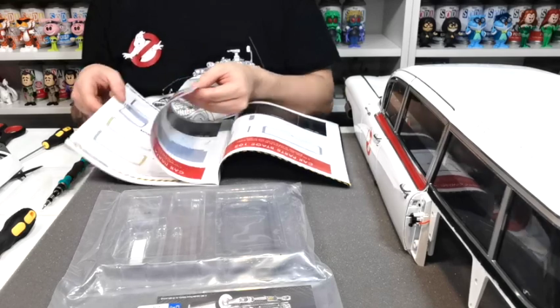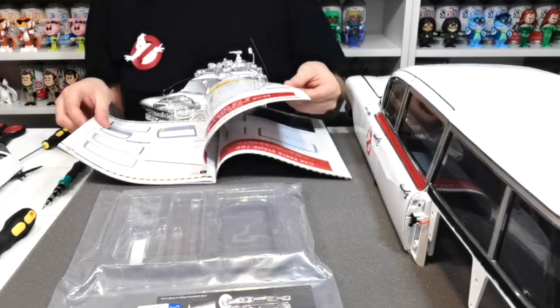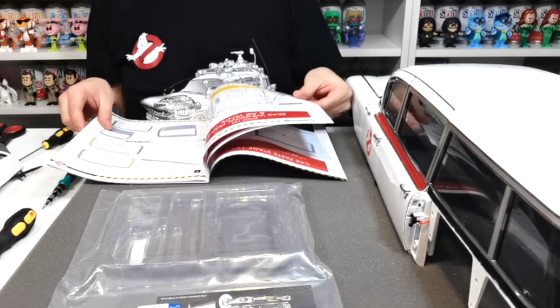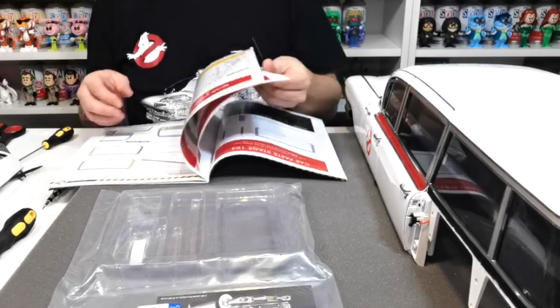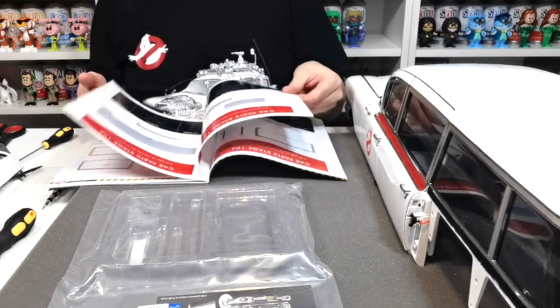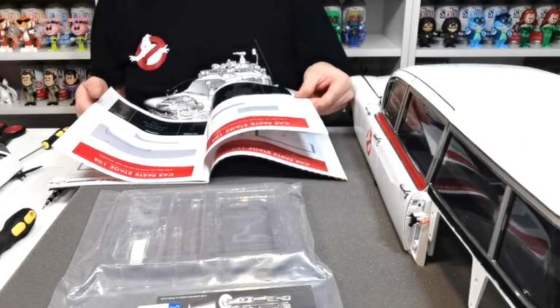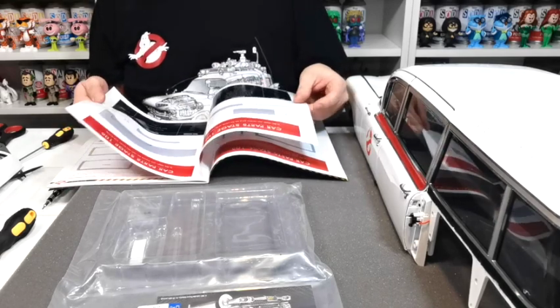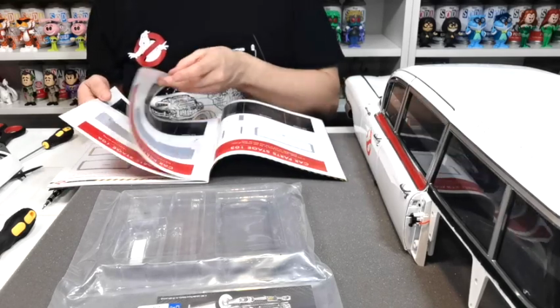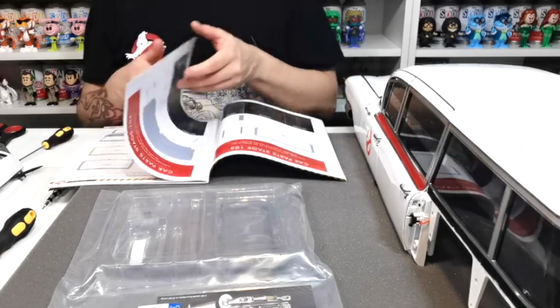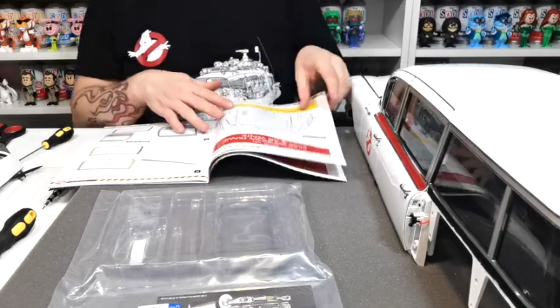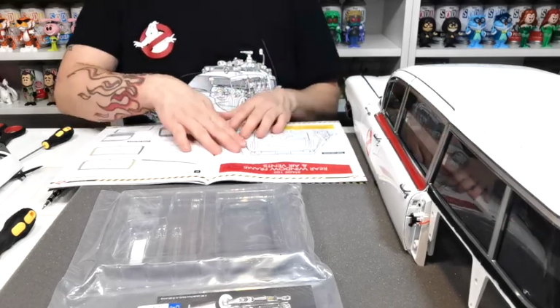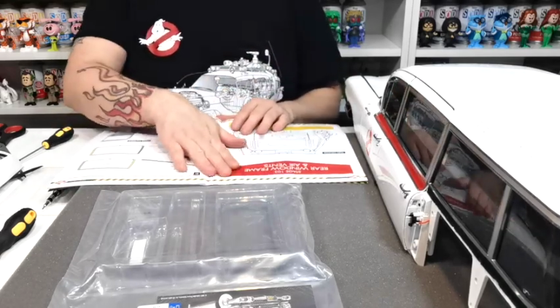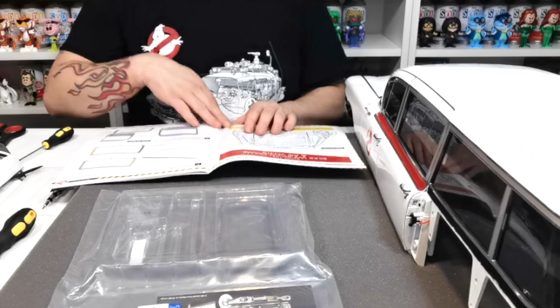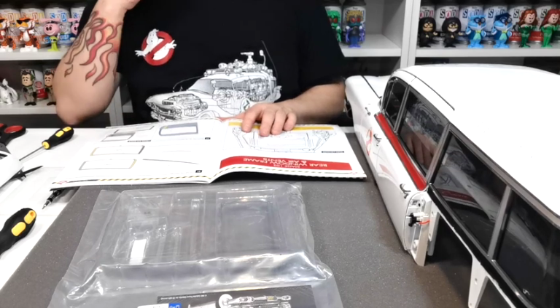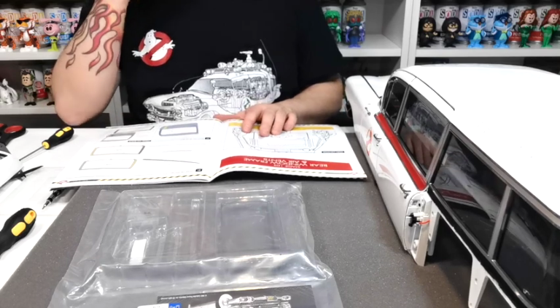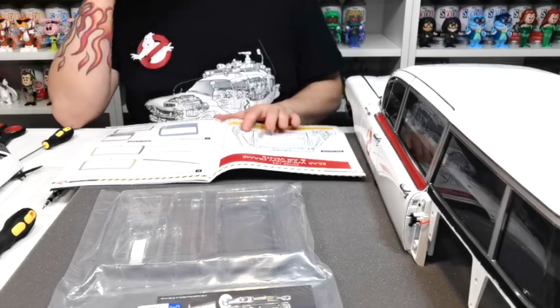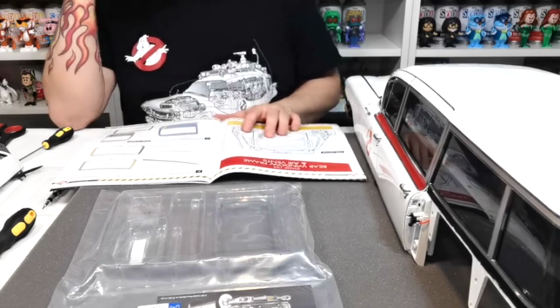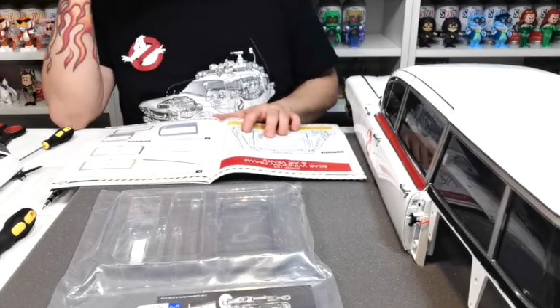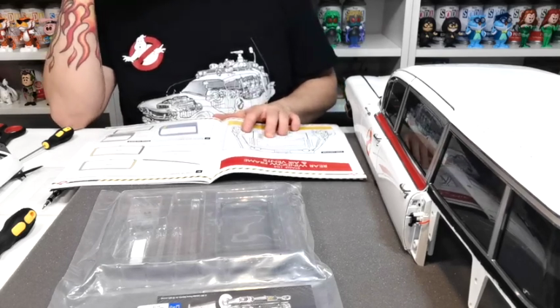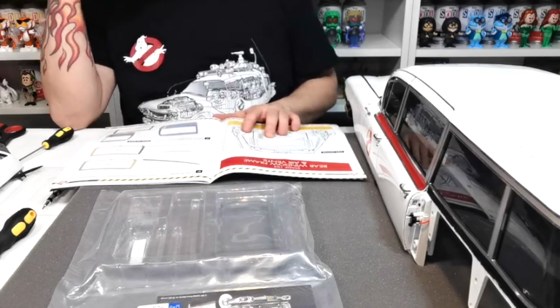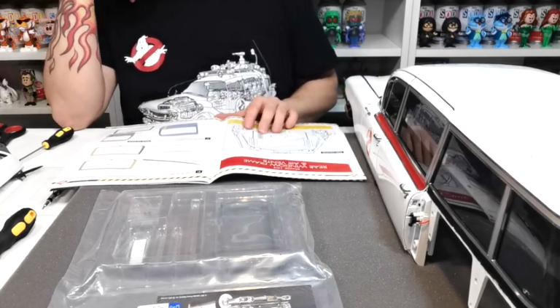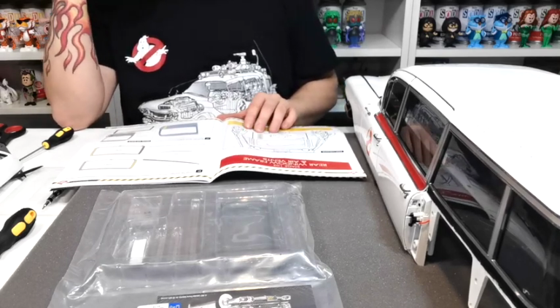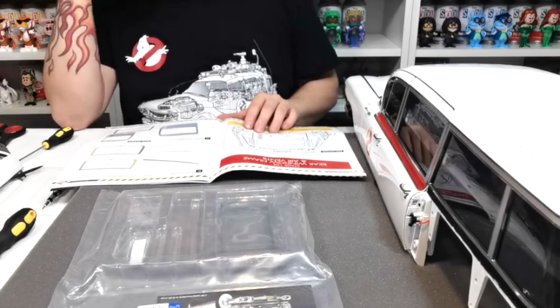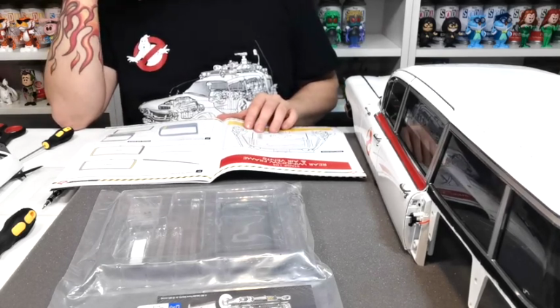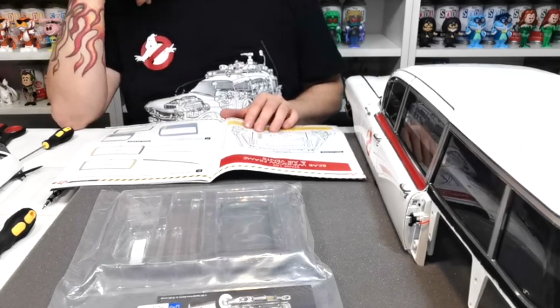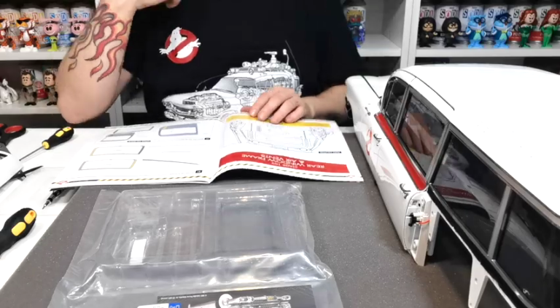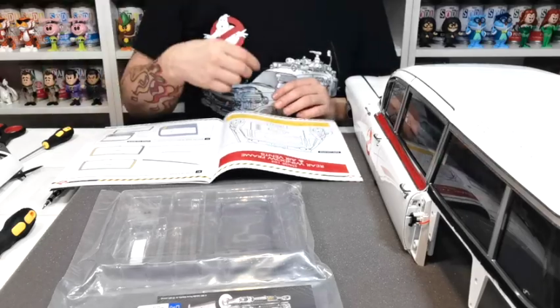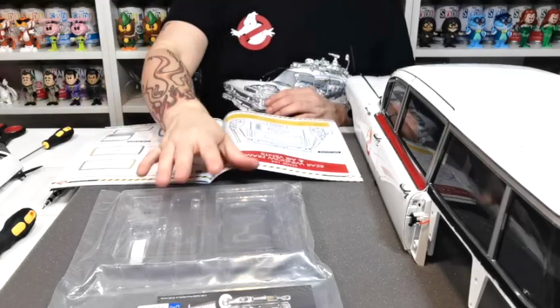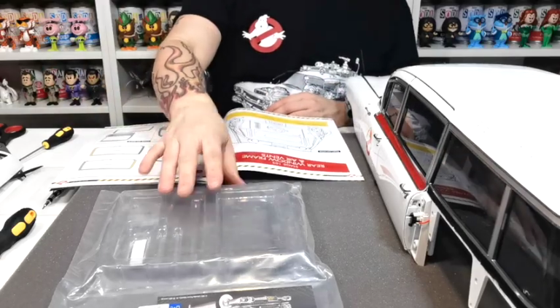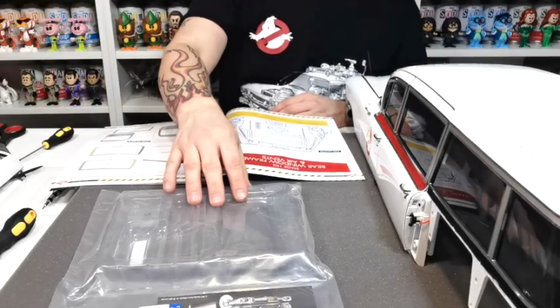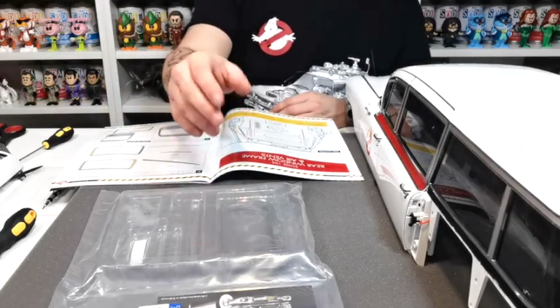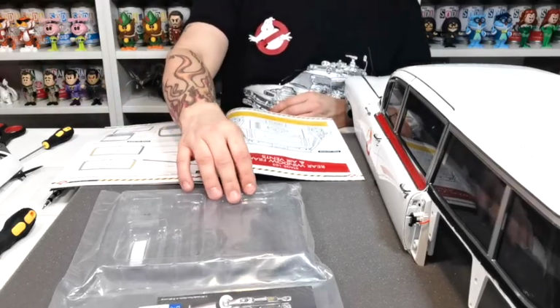We just need to go to the page here — we're doing stage 103, the rear window frame and air vents, which is going to be pretty cool. I'm going to go grab the pieces and we'll be back in just a sec.